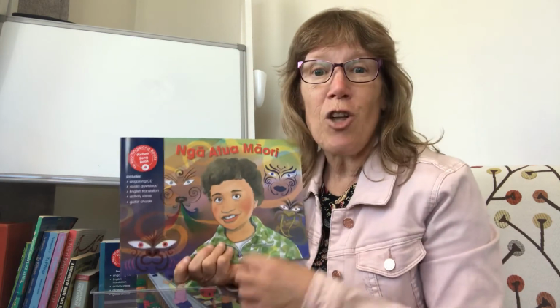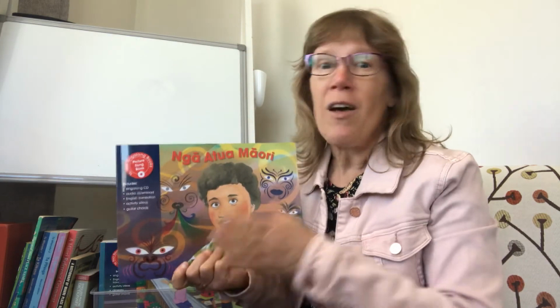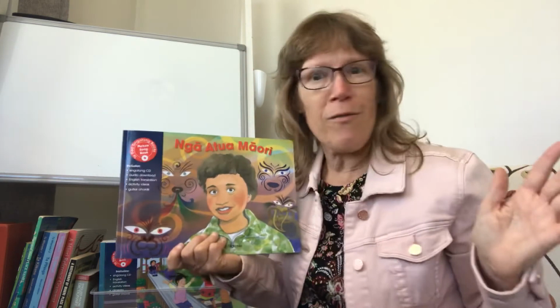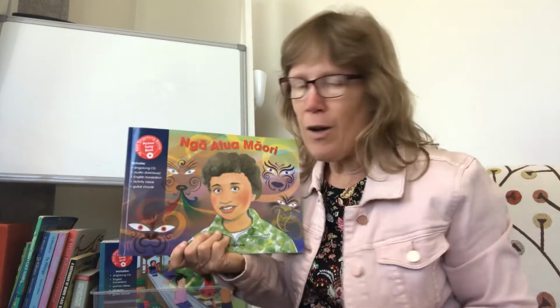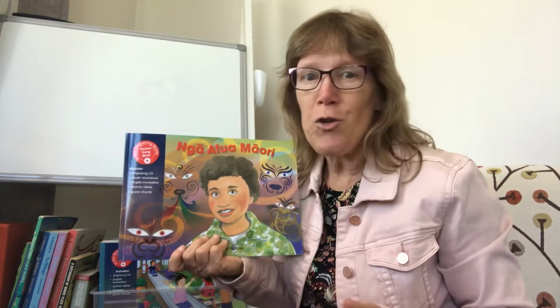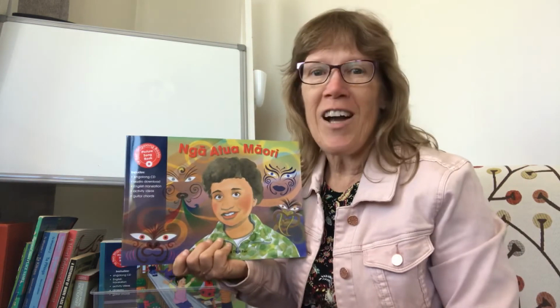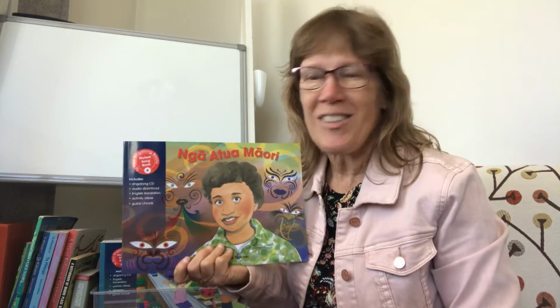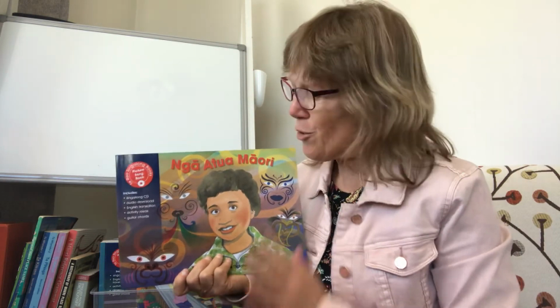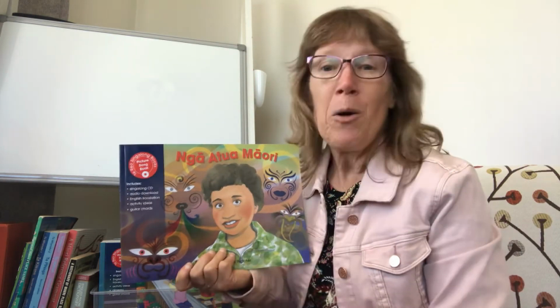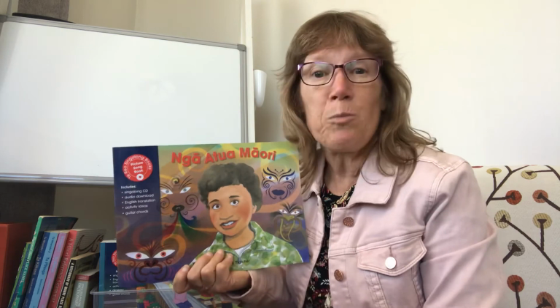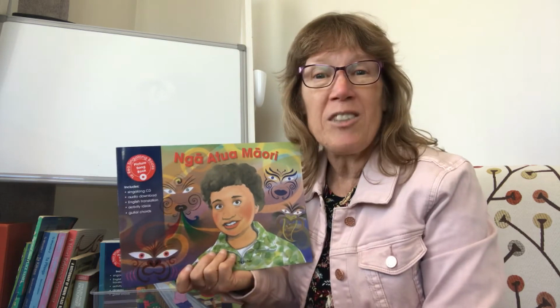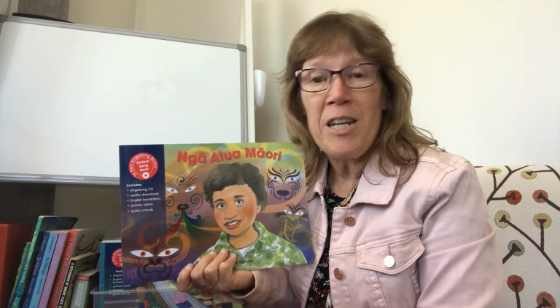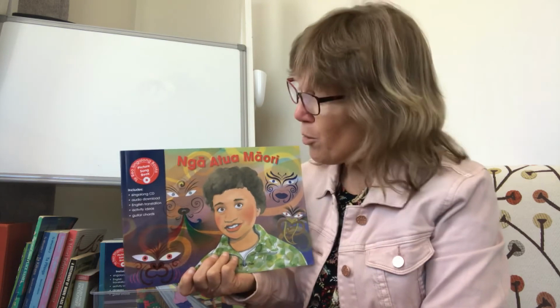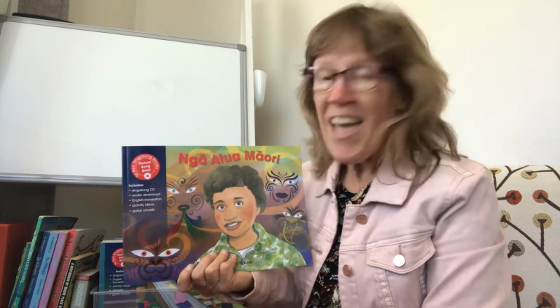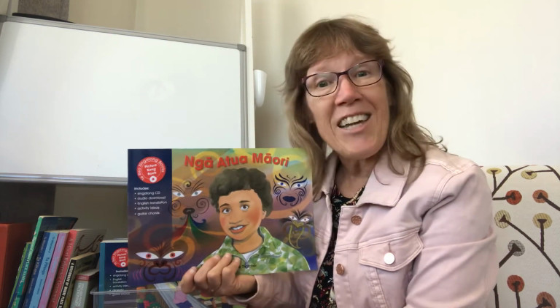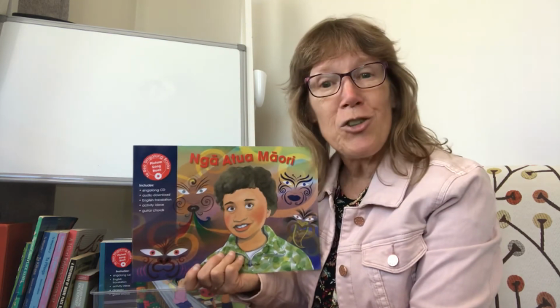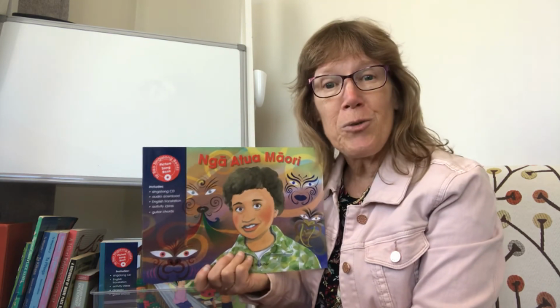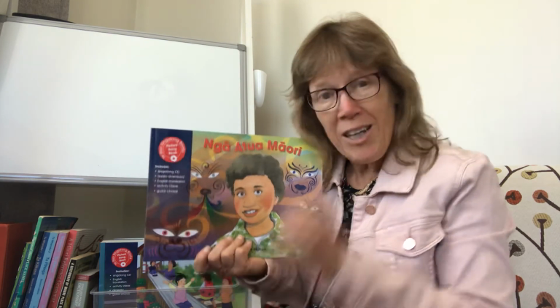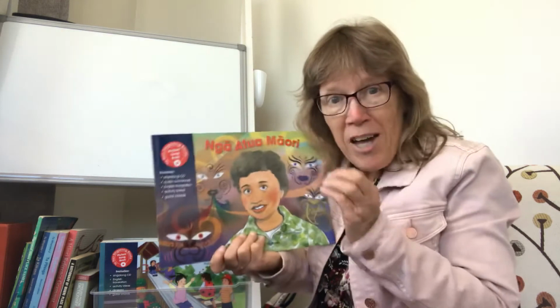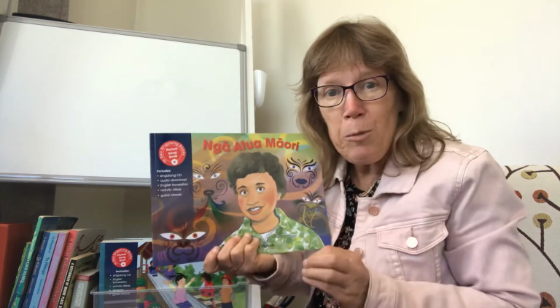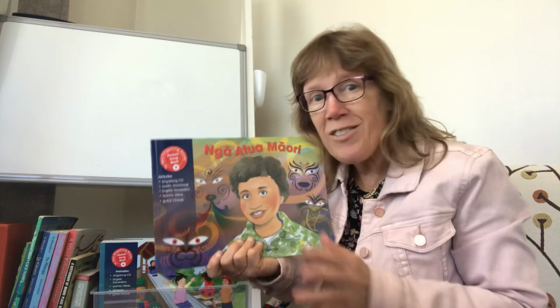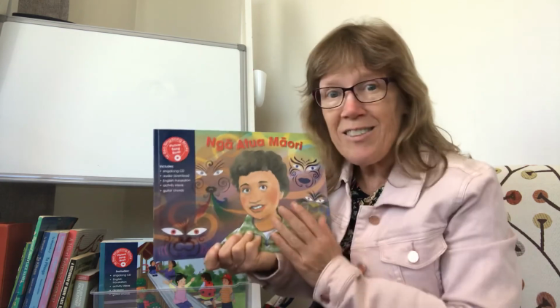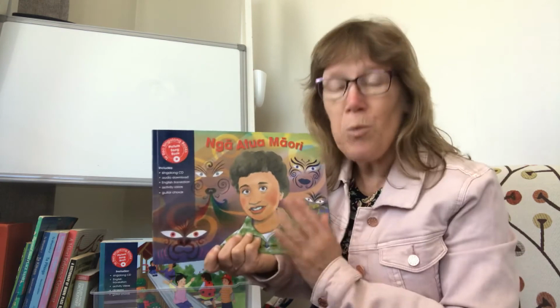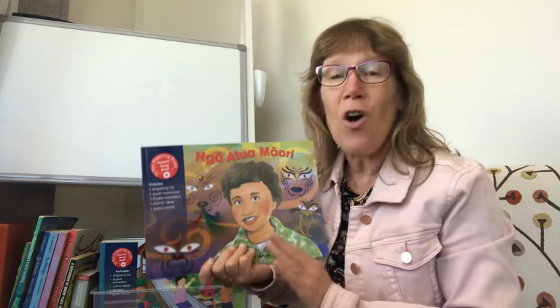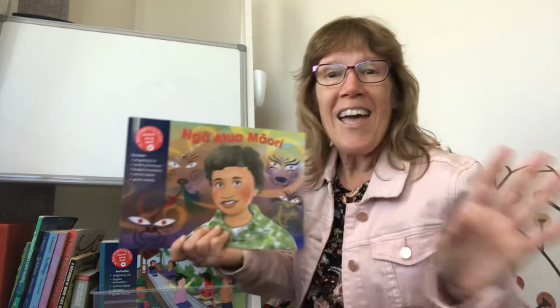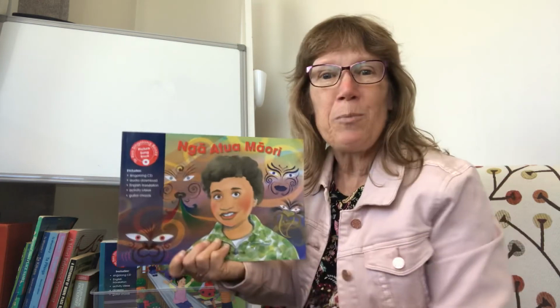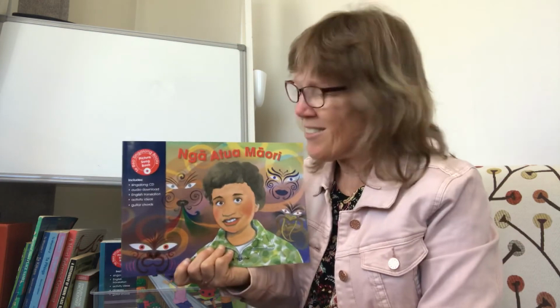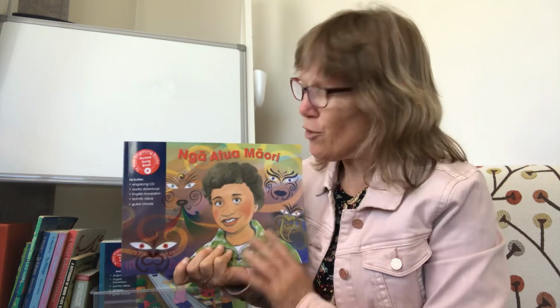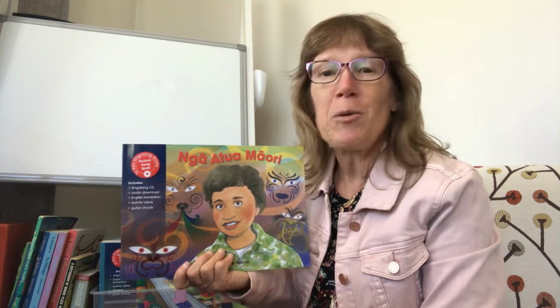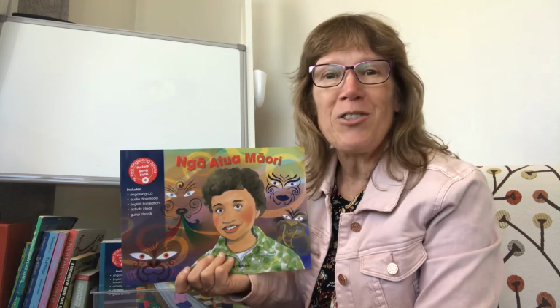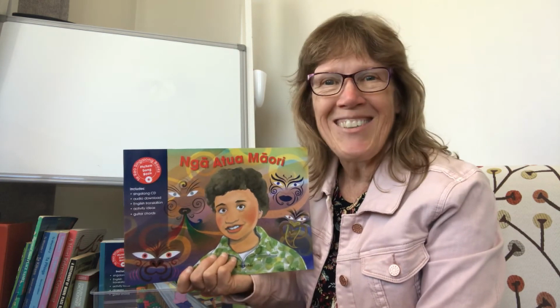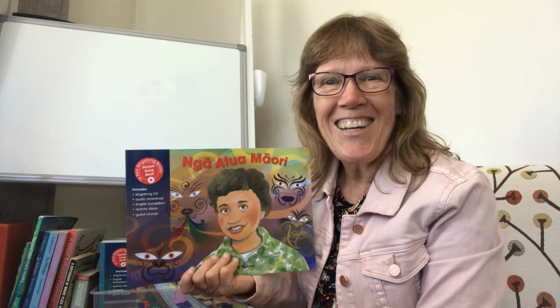As you can see, there's a huge variety of things that you can do with this book, as with many of our books. I encourage you to step out of that little box that this is just a book with a song, and expand so that you can make the most of it. Ka kite.